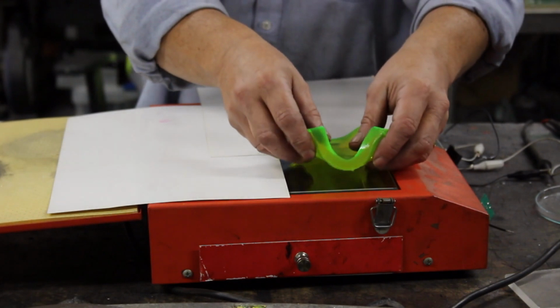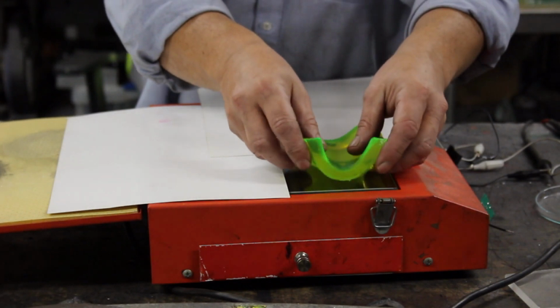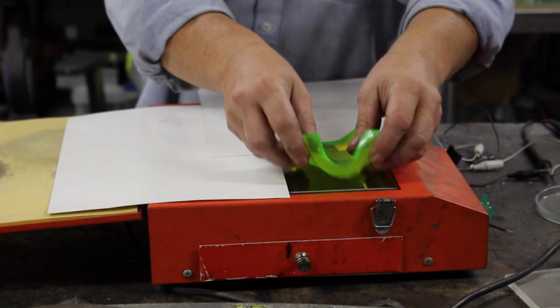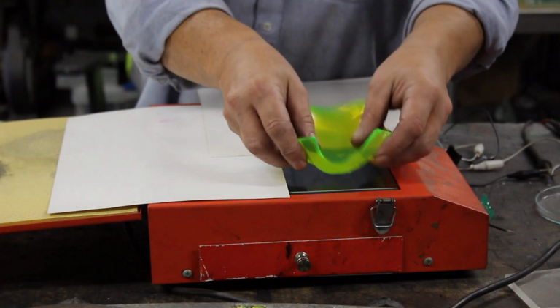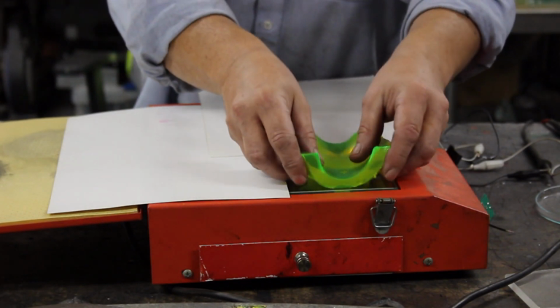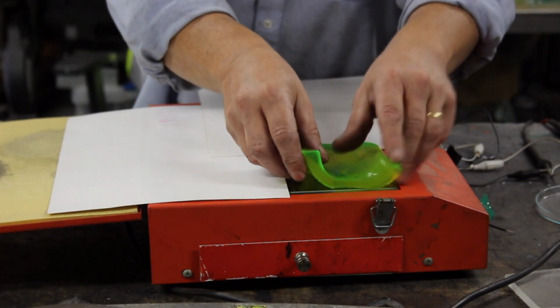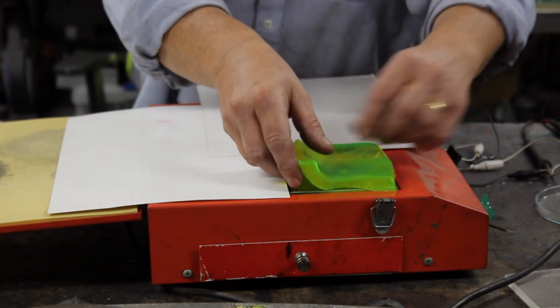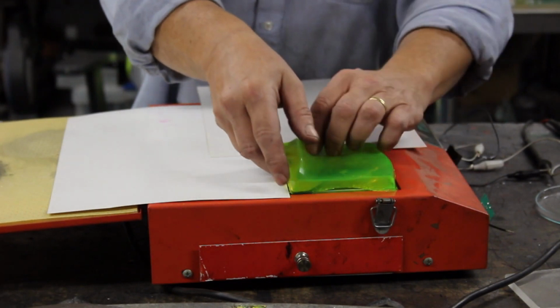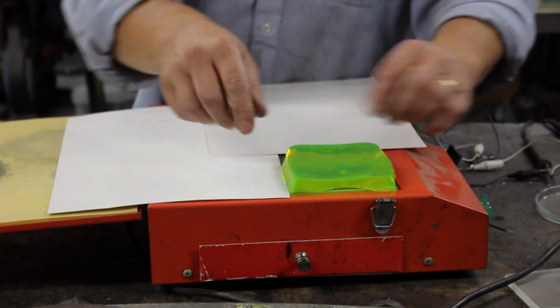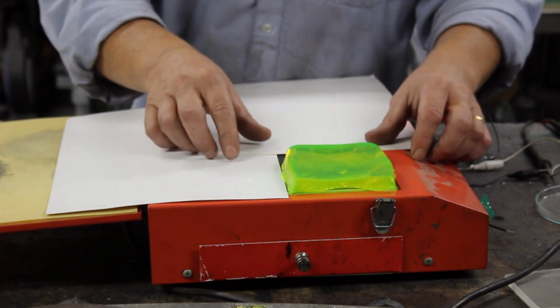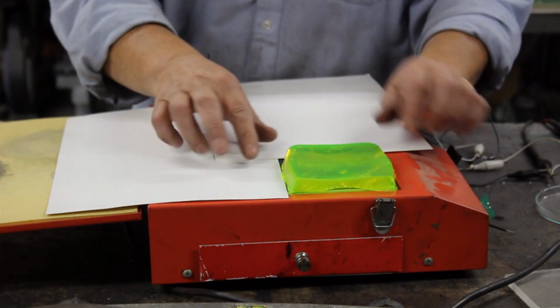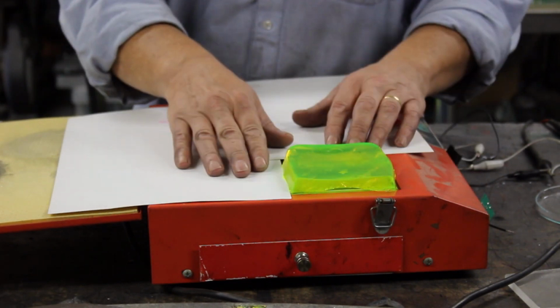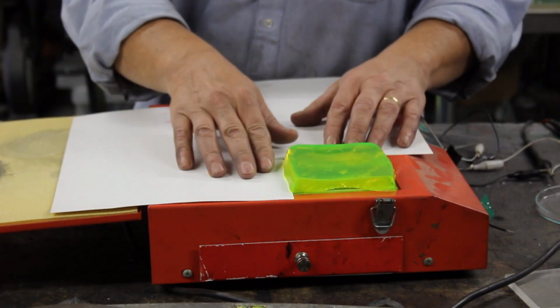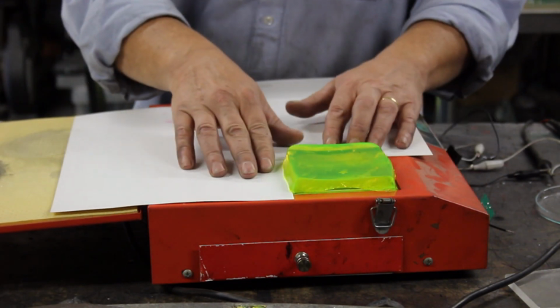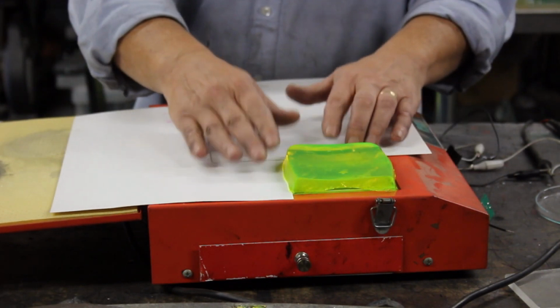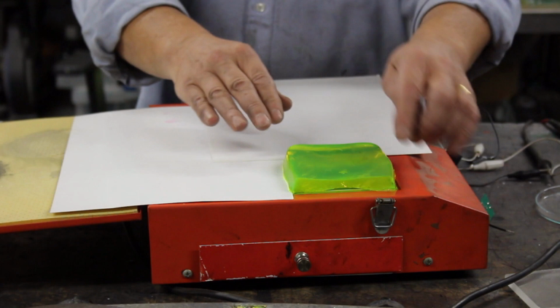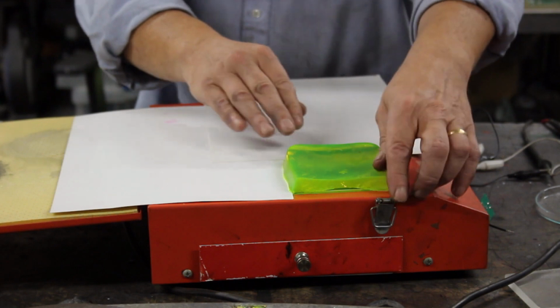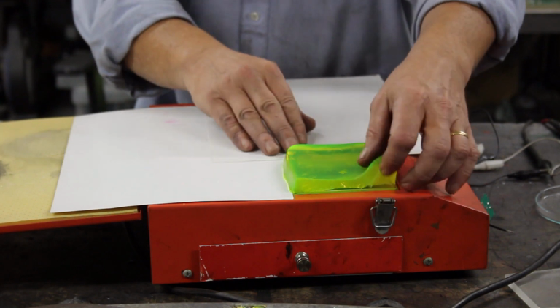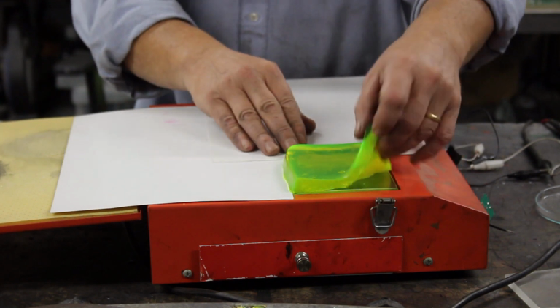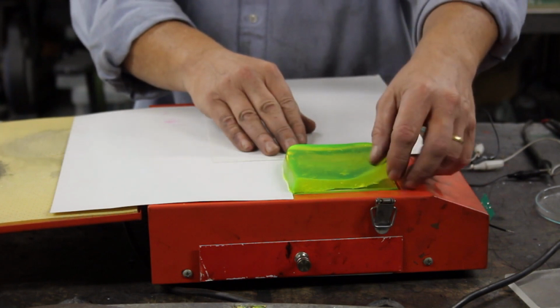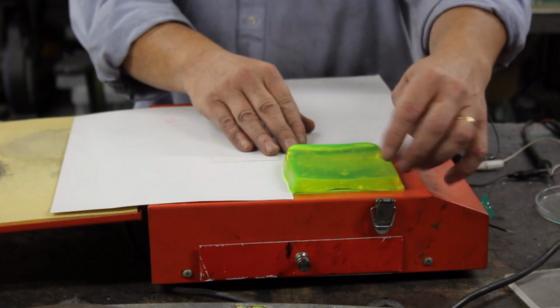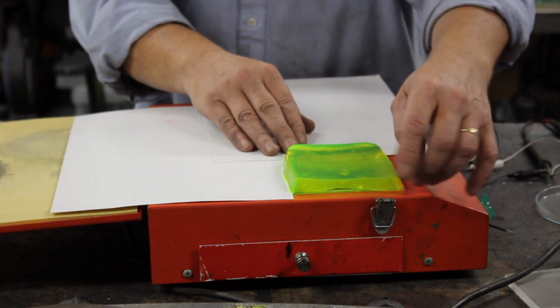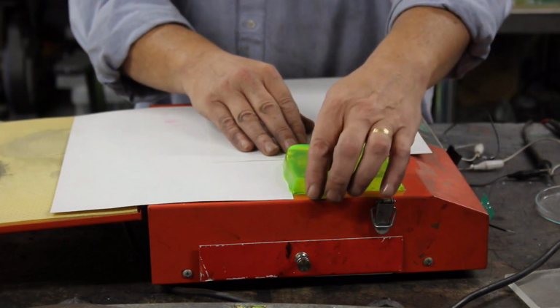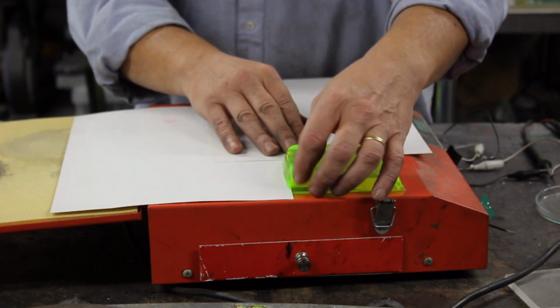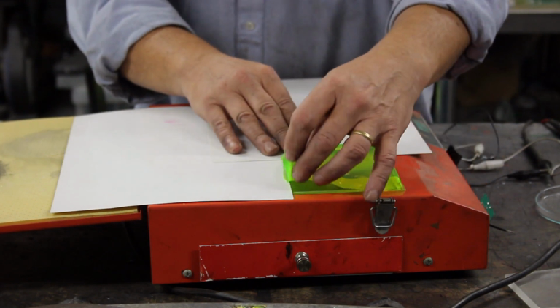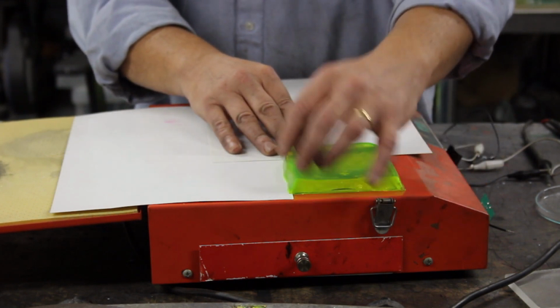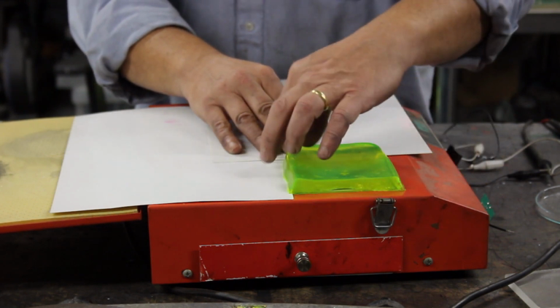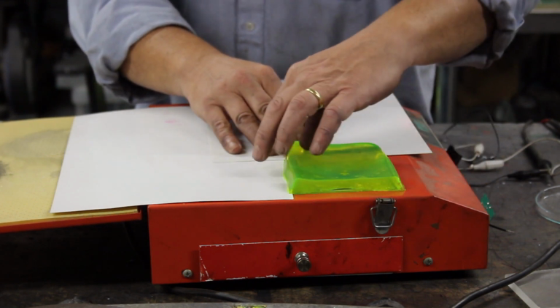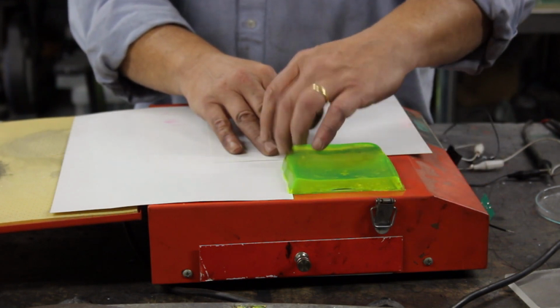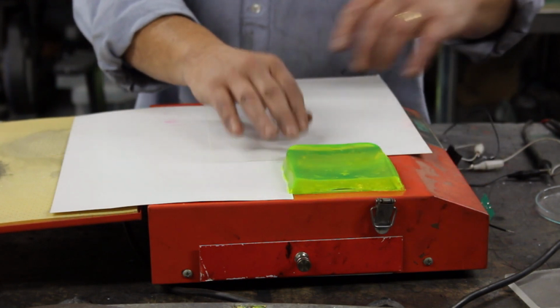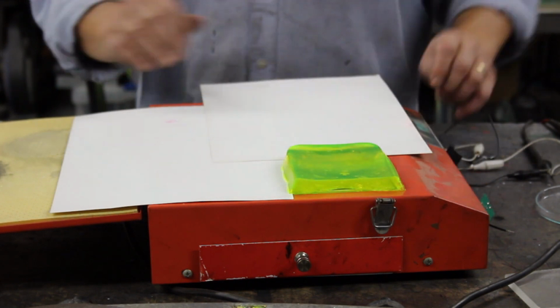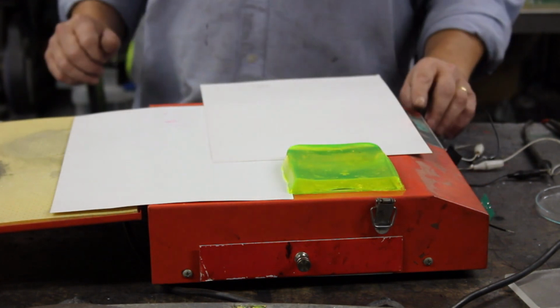Put it on there. There we go. Now, when we turn on the UV light, this should fluoresce.